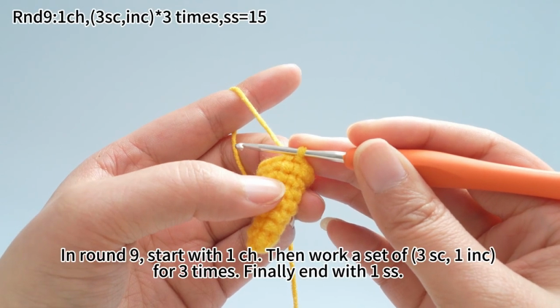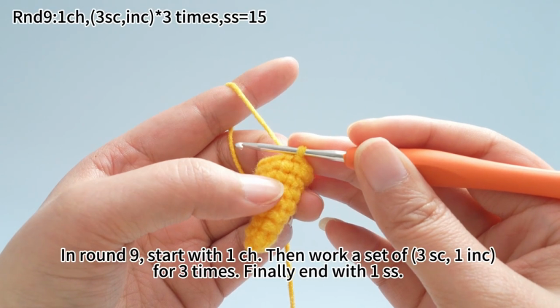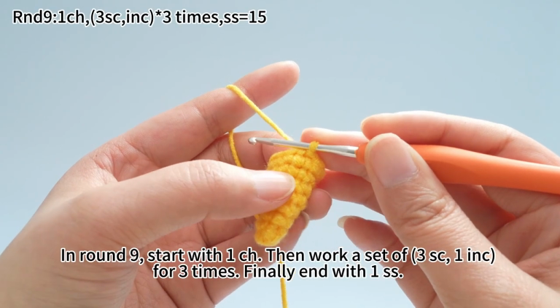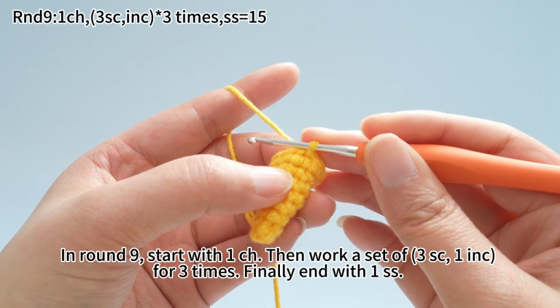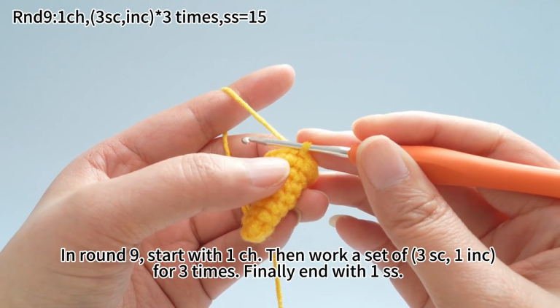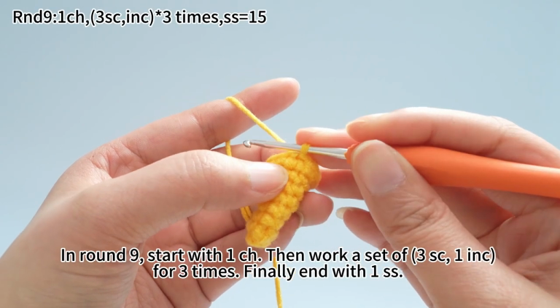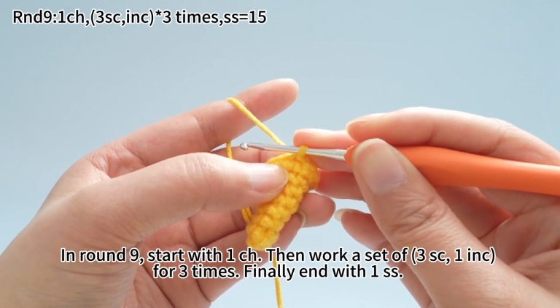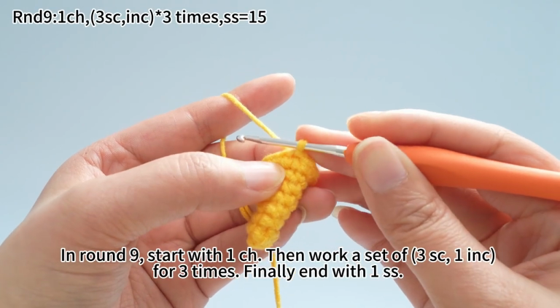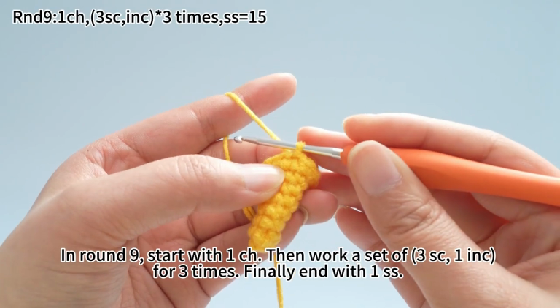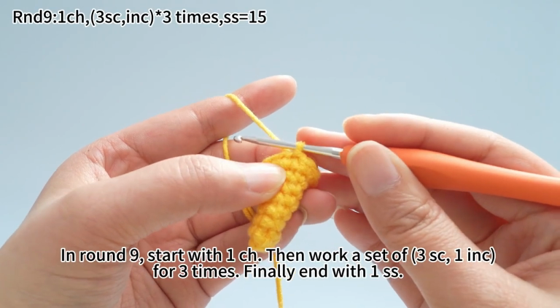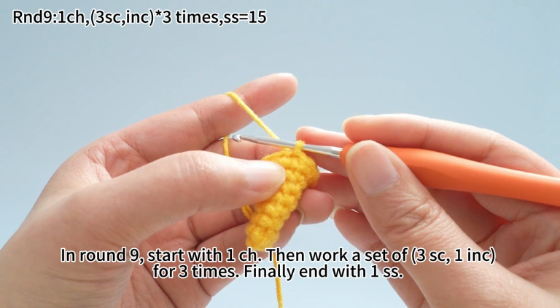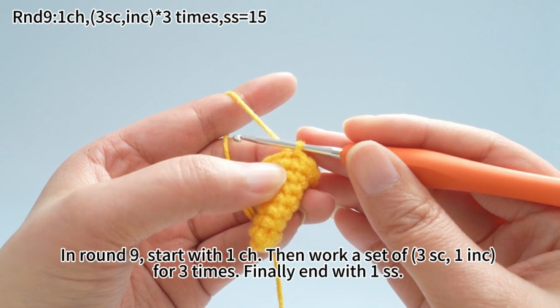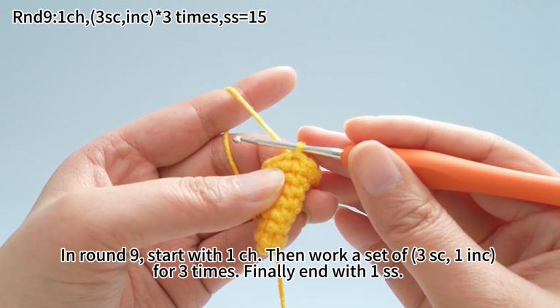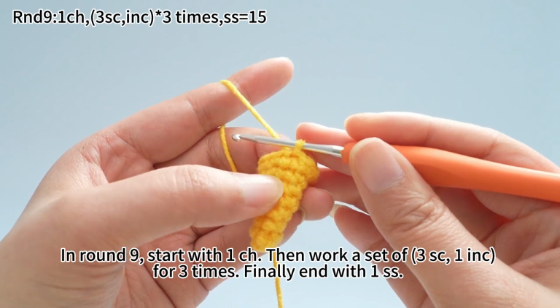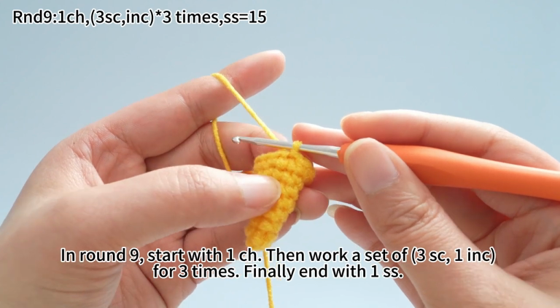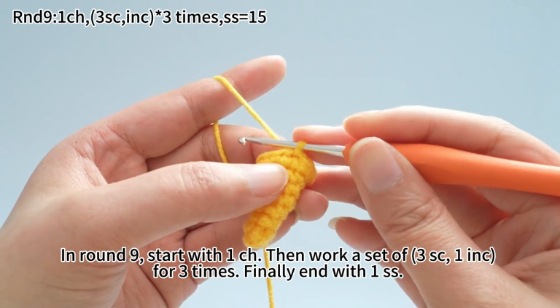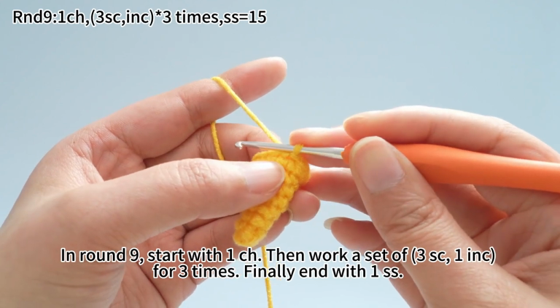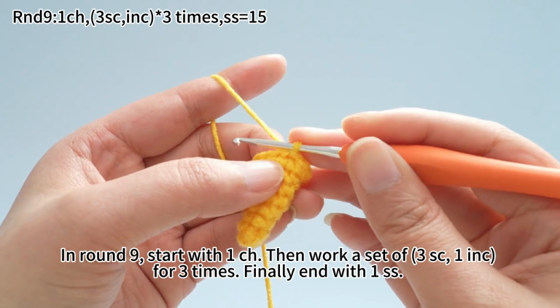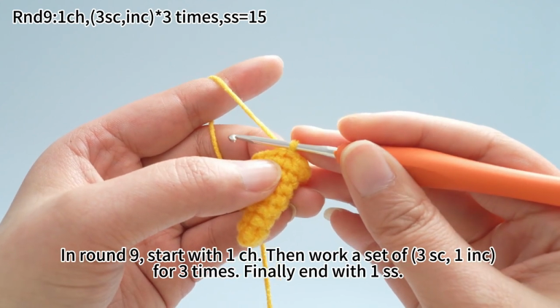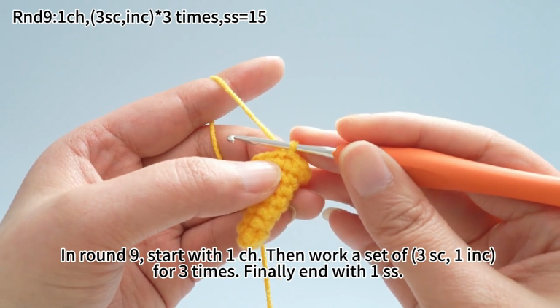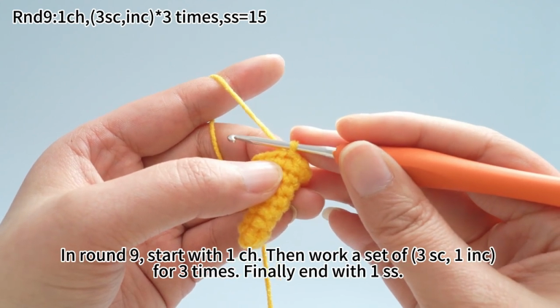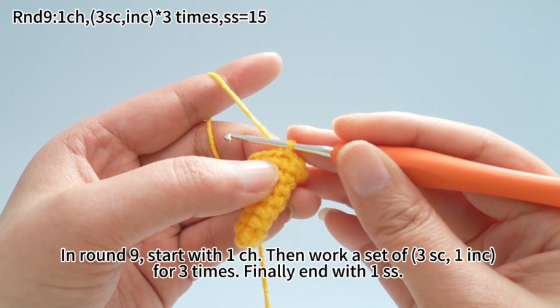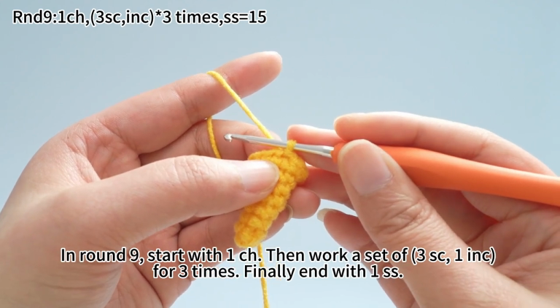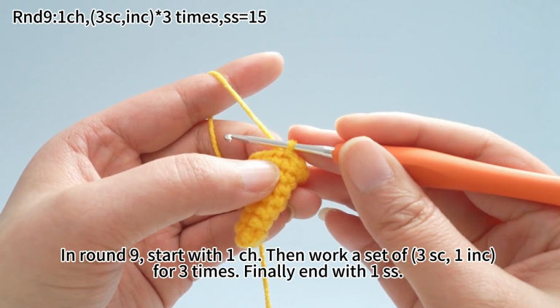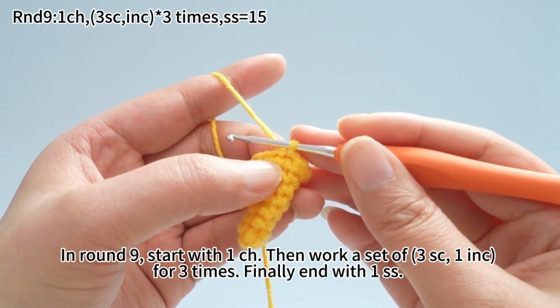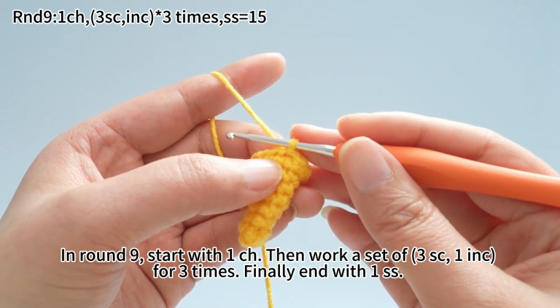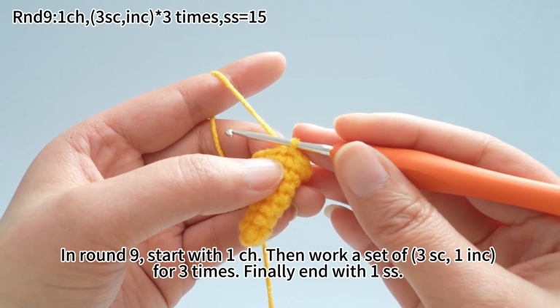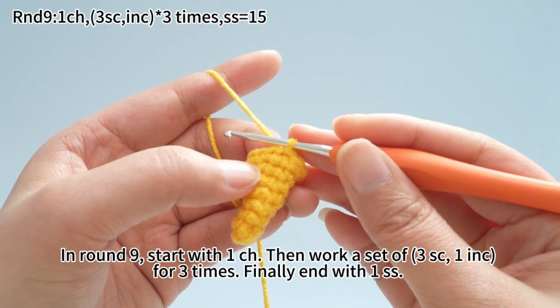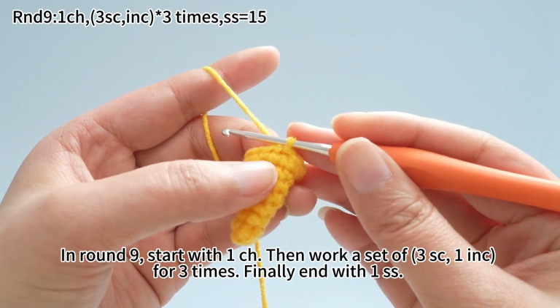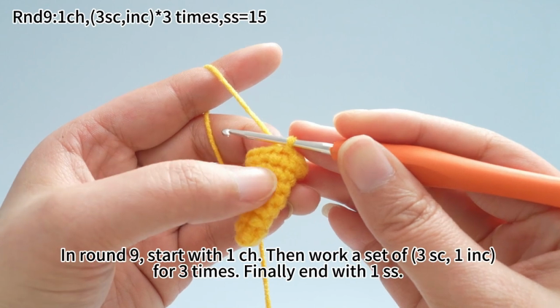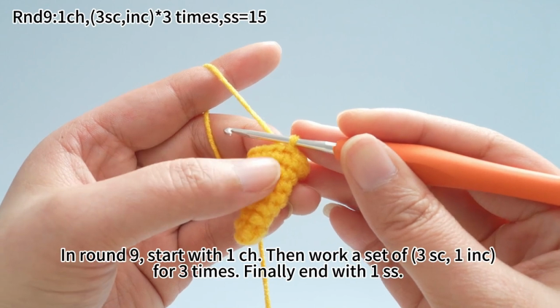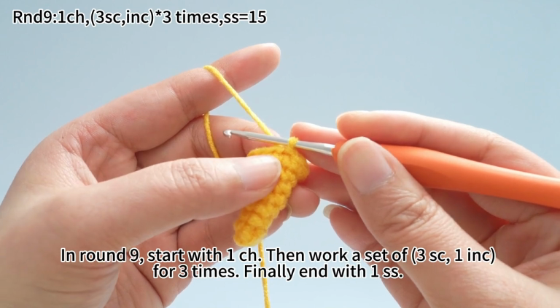In round 9, start with one chain stitch. Then work a set of three single crochets, one increase, for three times. Finally, end with one slip stitch.